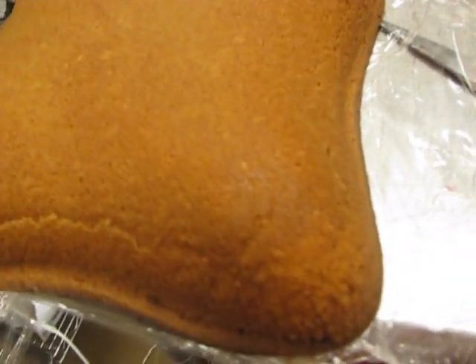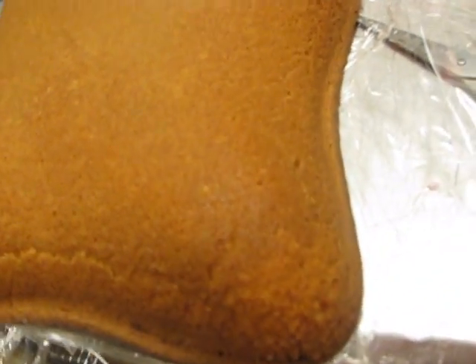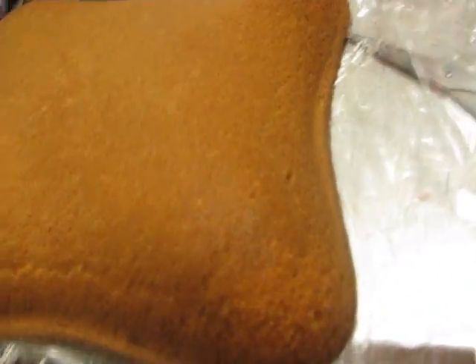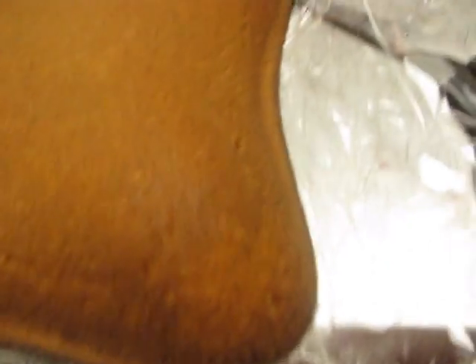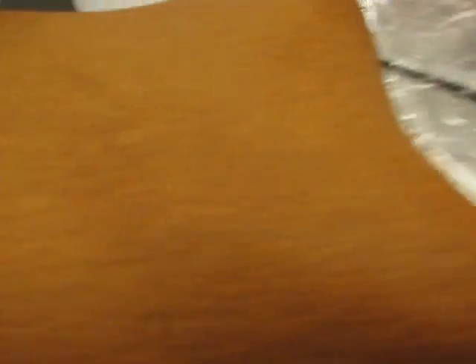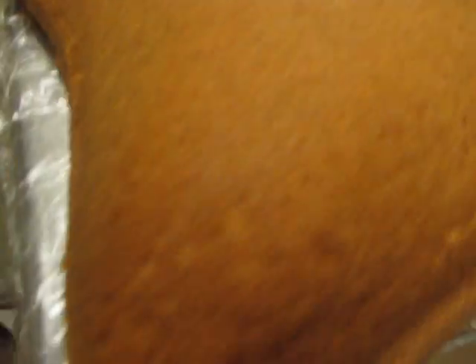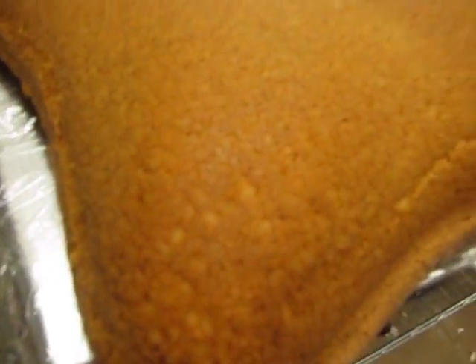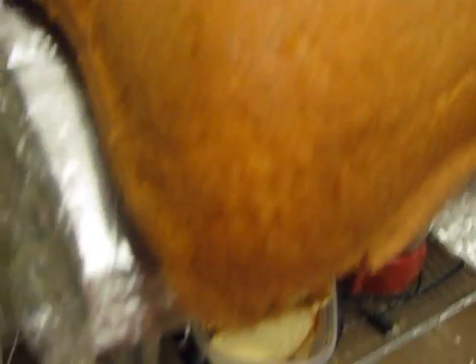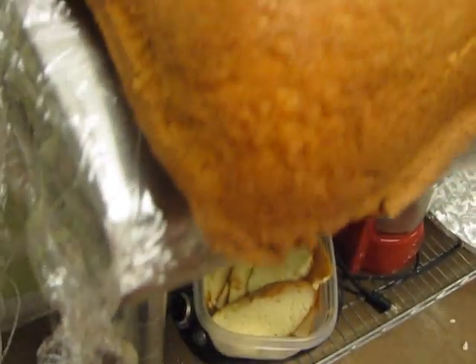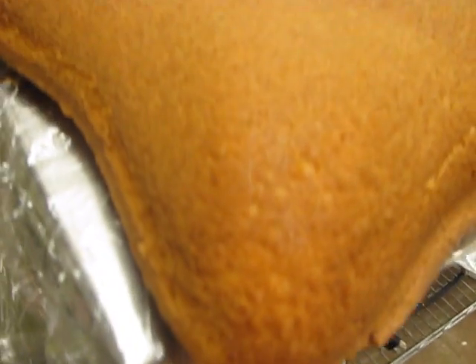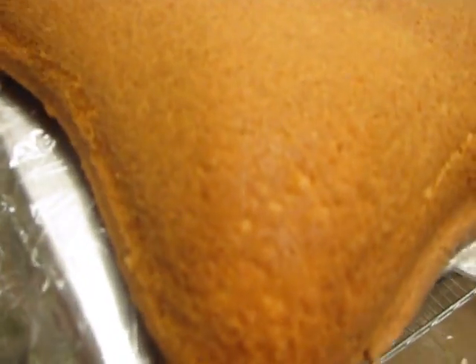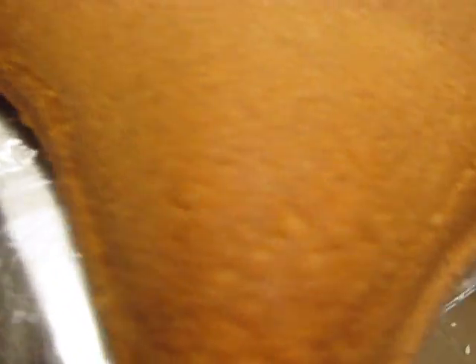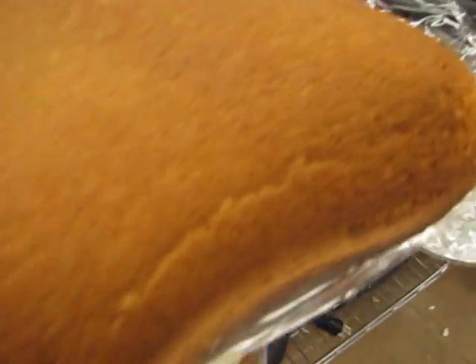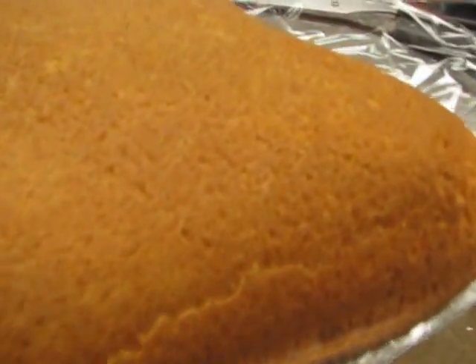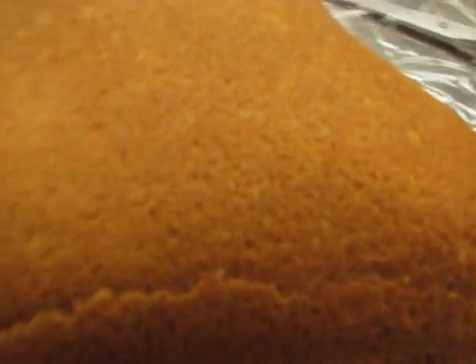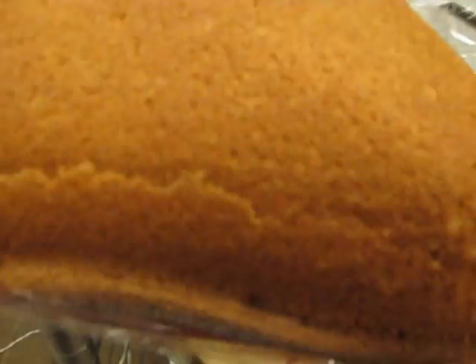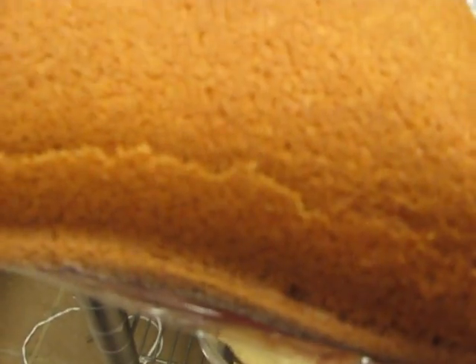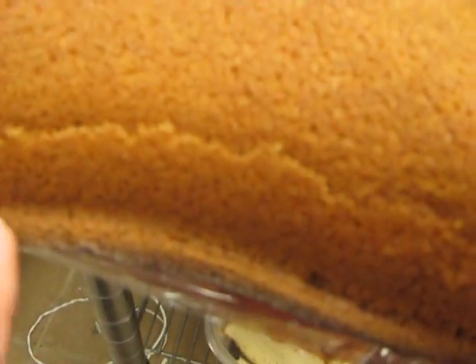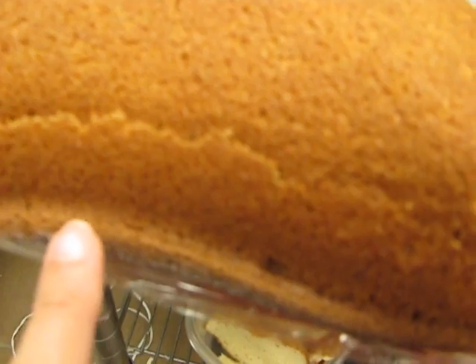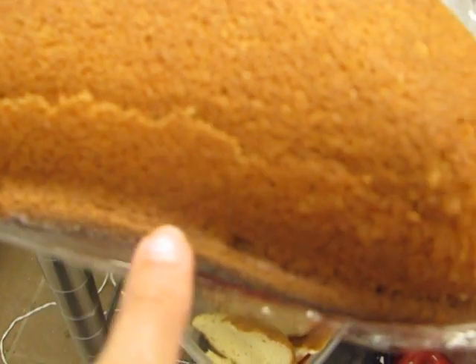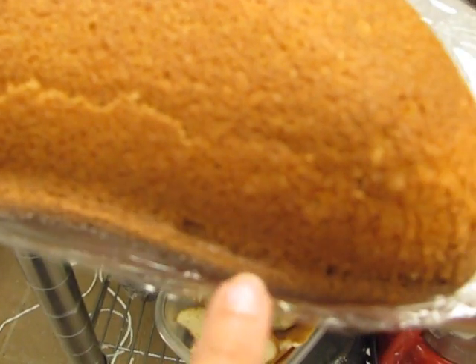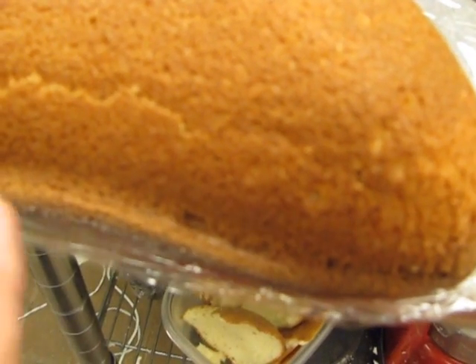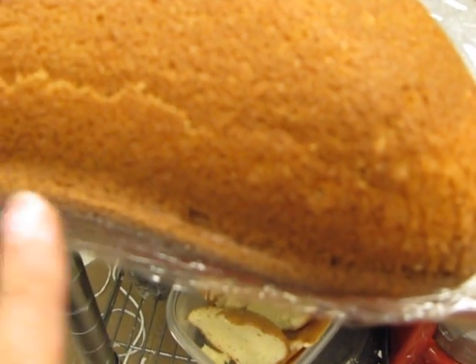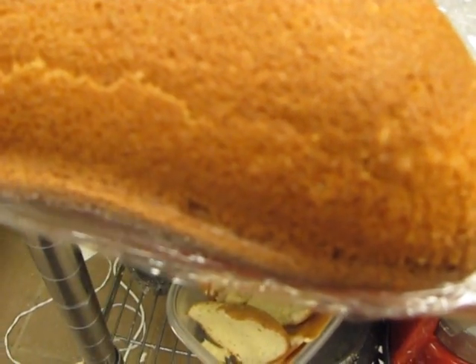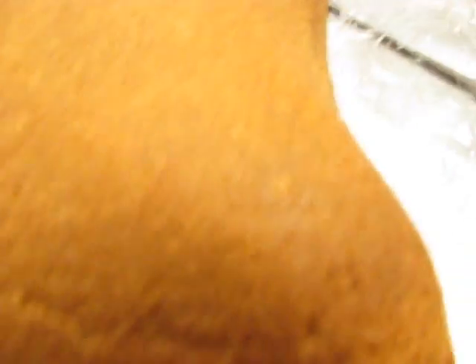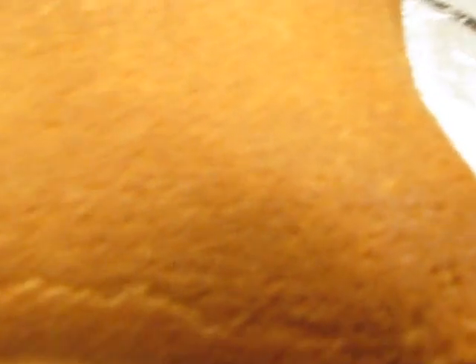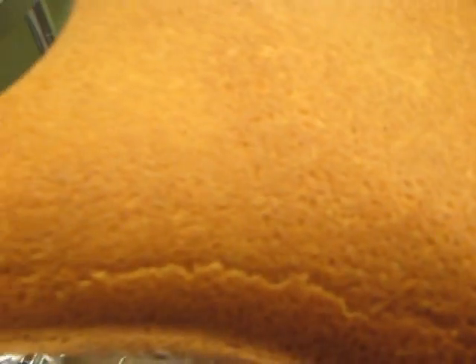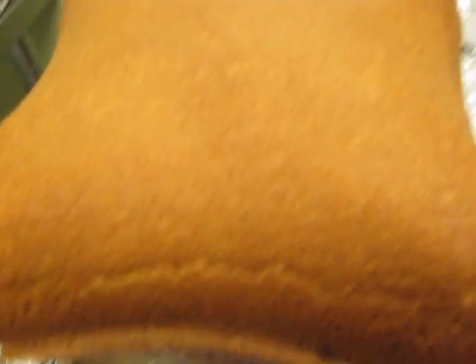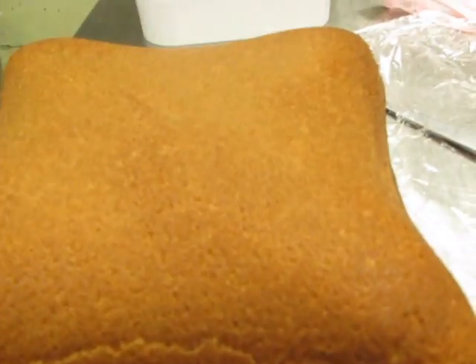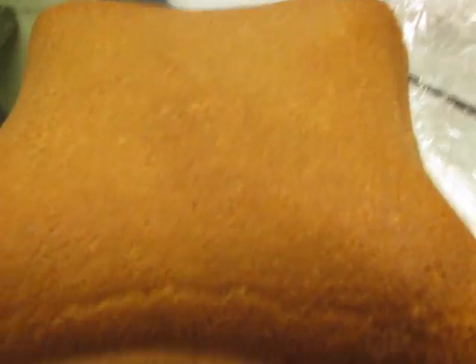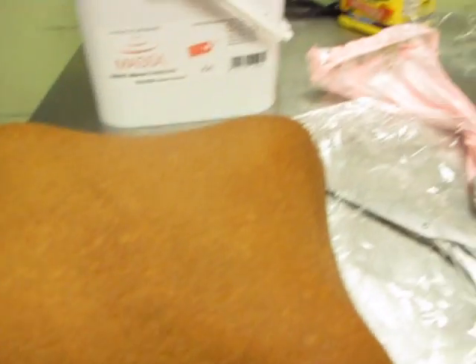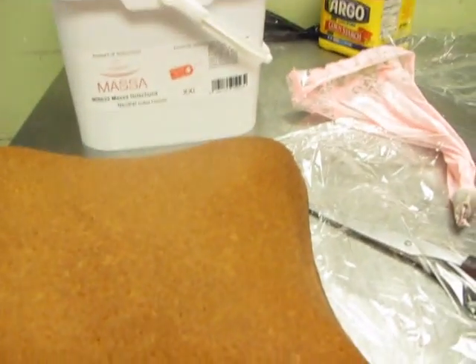The cake came out pretty nice — nice curves. The only concern is the outer edge, but I guess I can trim this little bit right there. We'll be back.